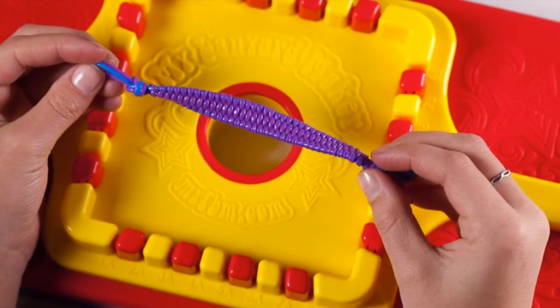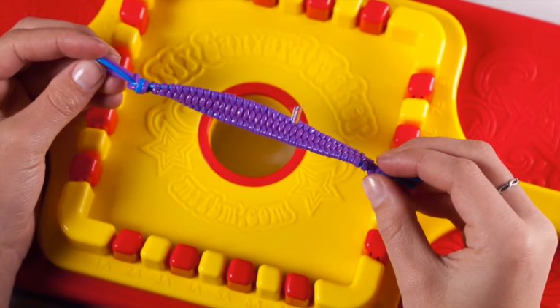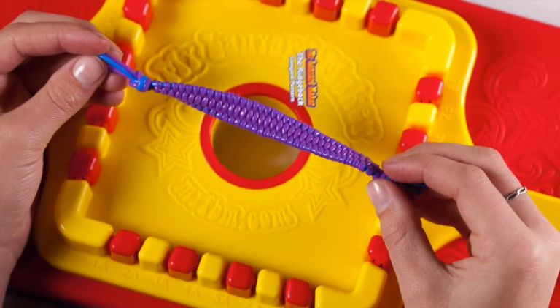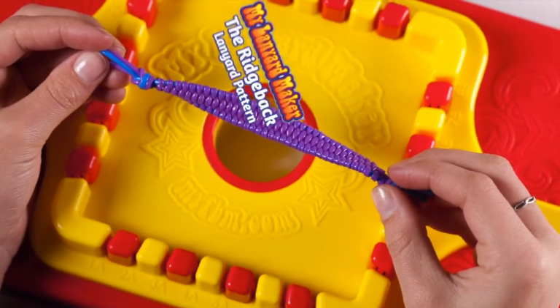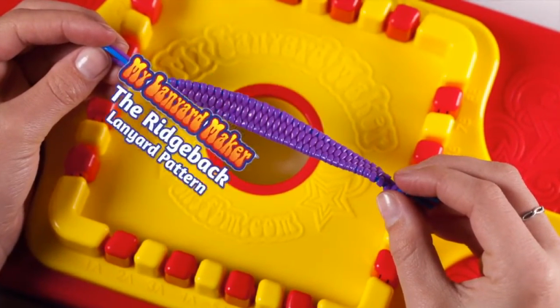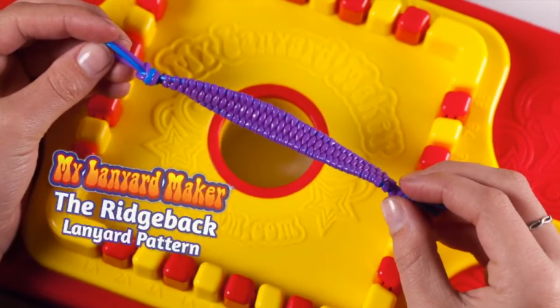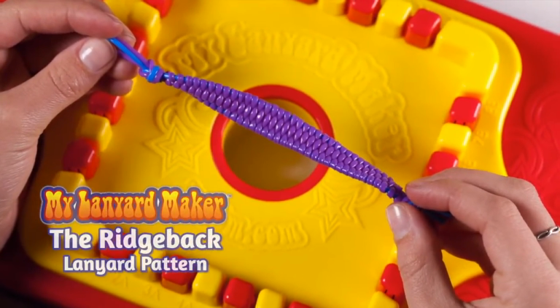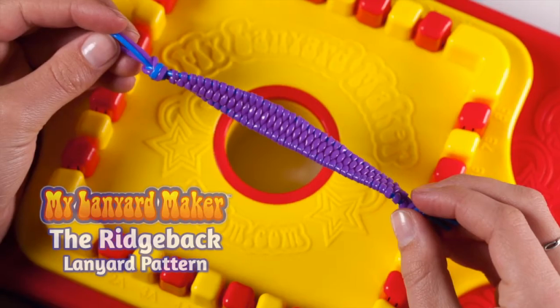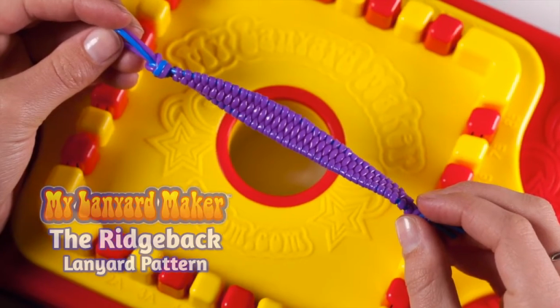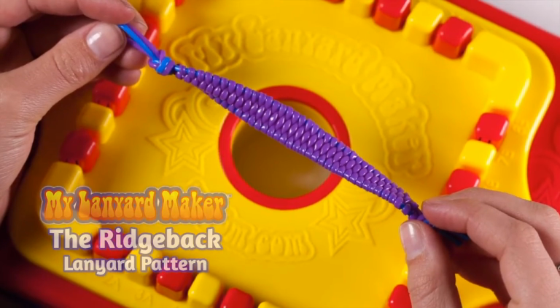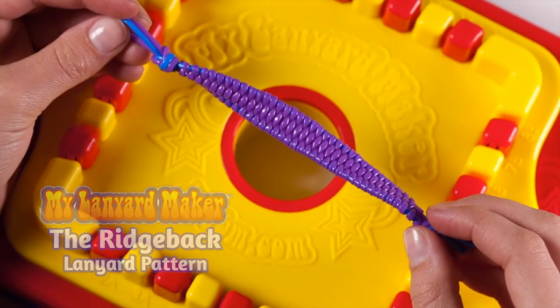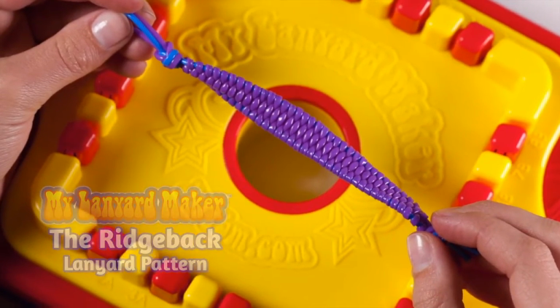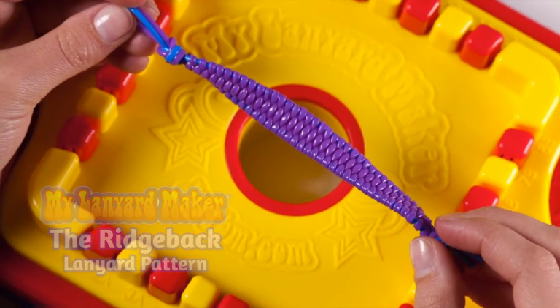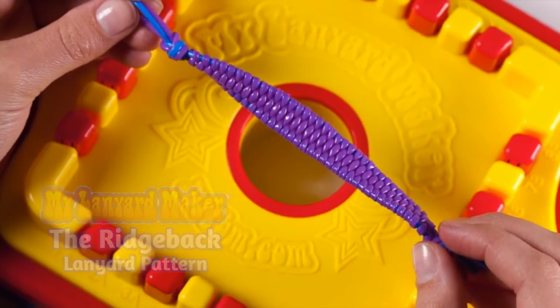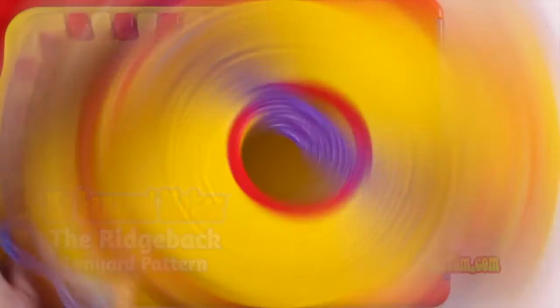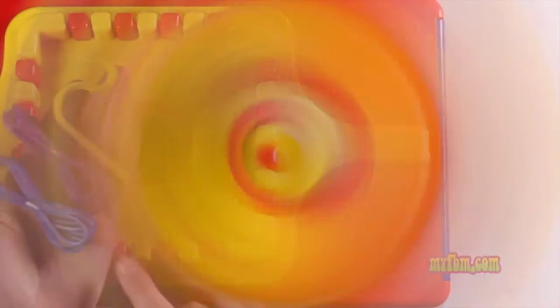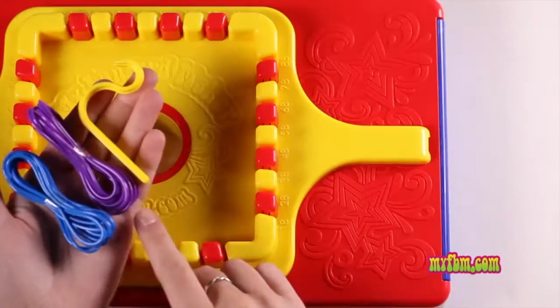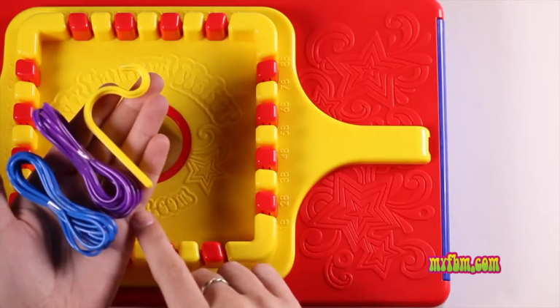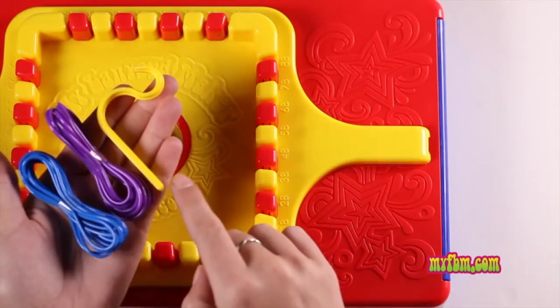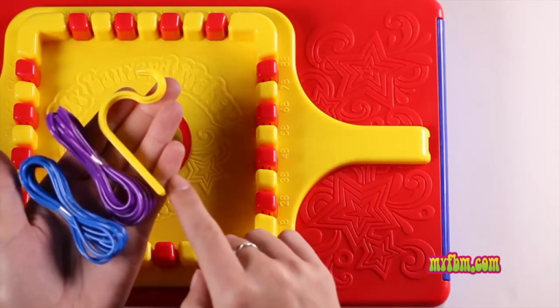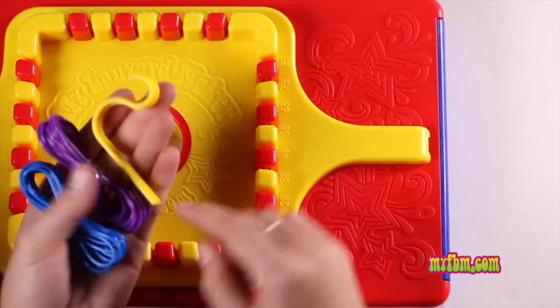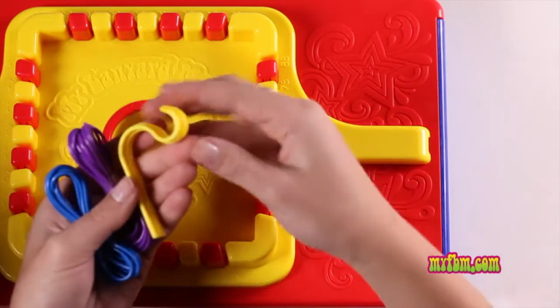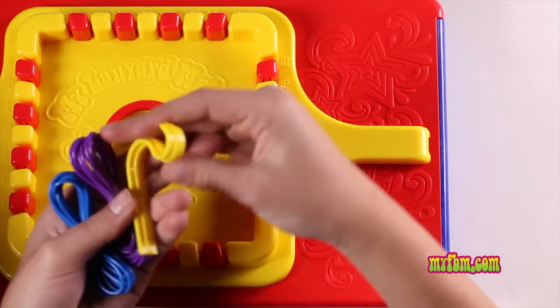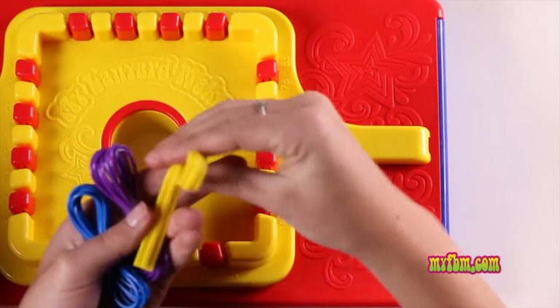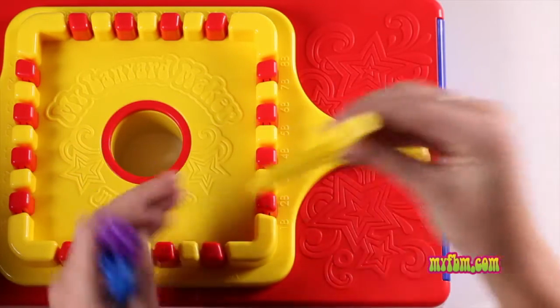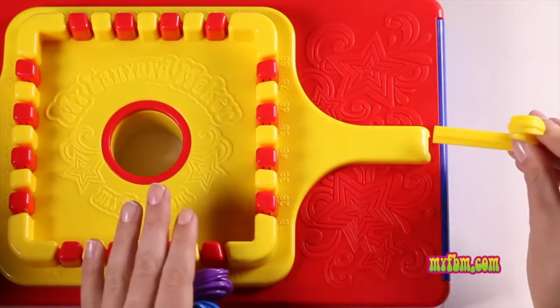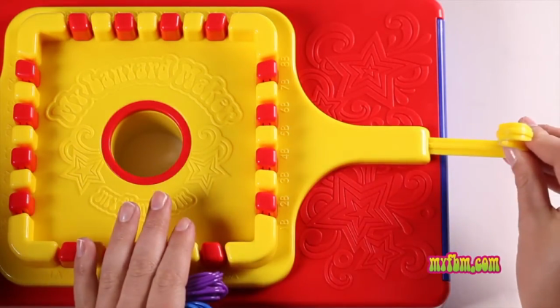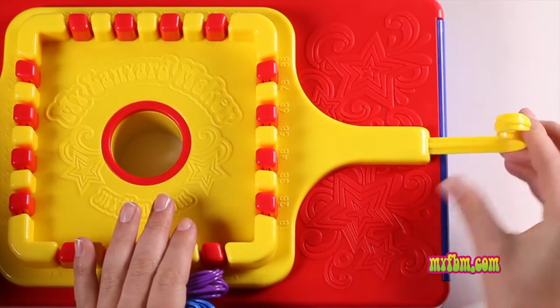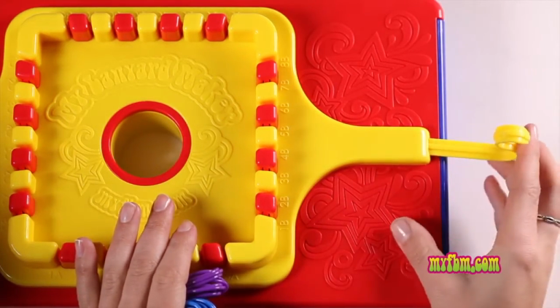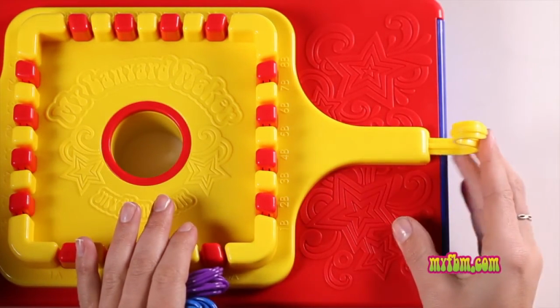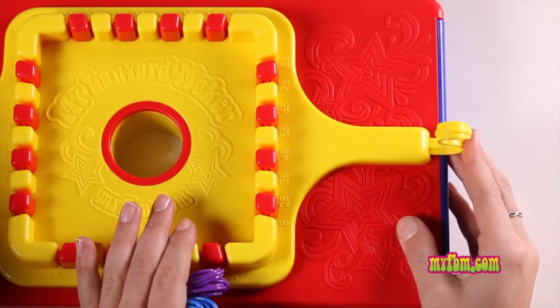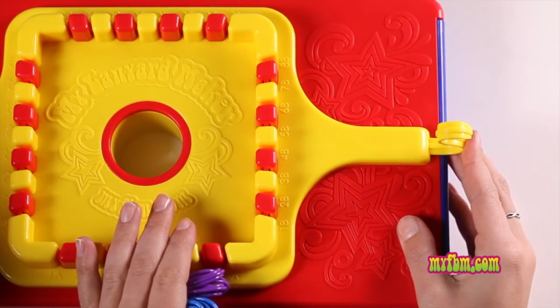Today I'm going to show you how to make the Ridgeback pattern on my lanyard maker. To make this pattern, you'll need two round laces and an S-hook. Take your S-hook and place it in the end of your unit, making sure it's secure.